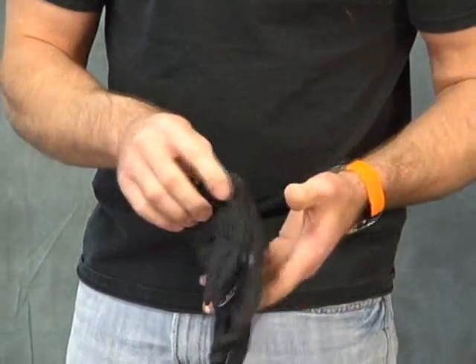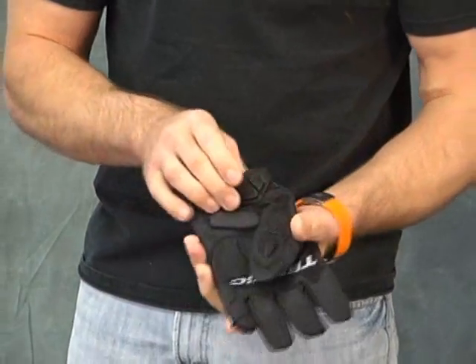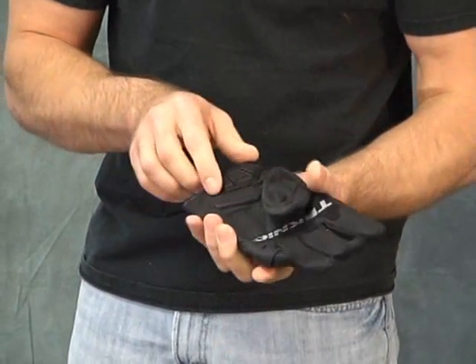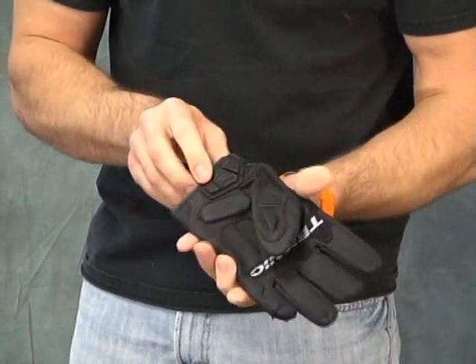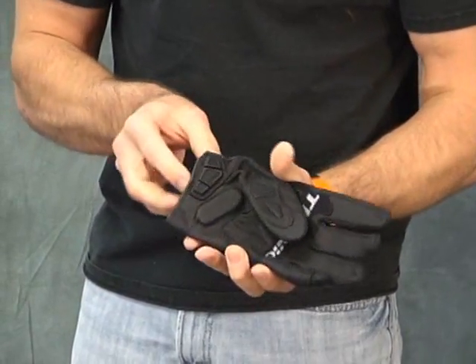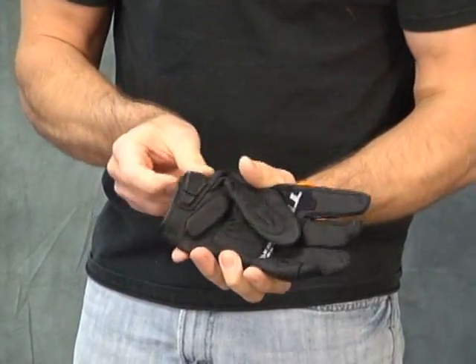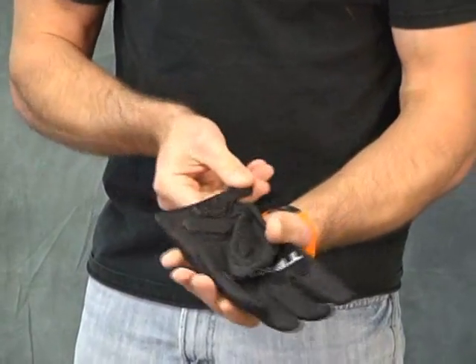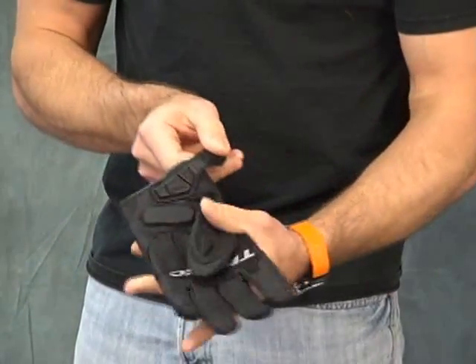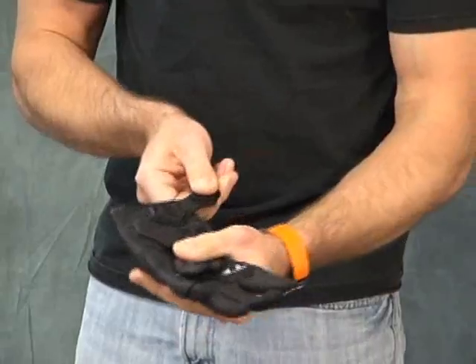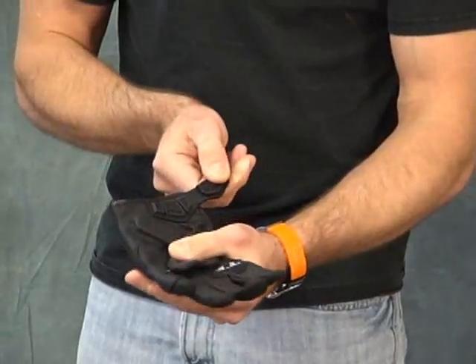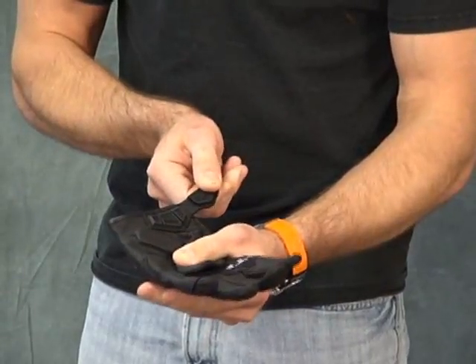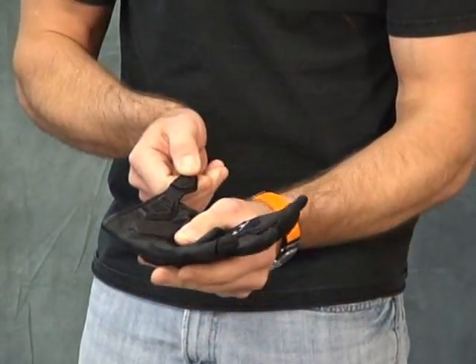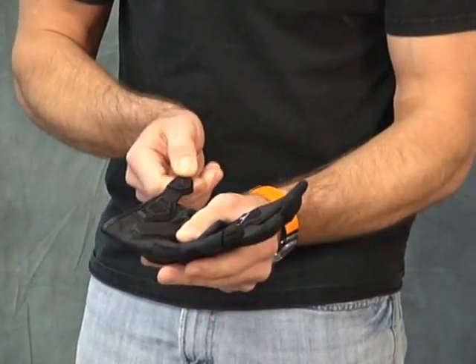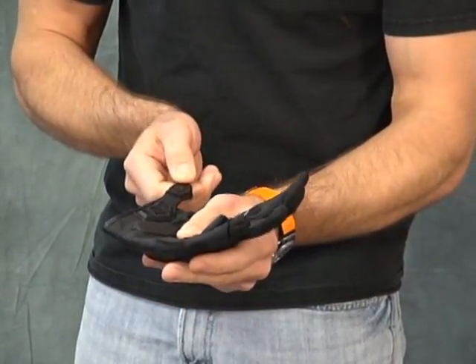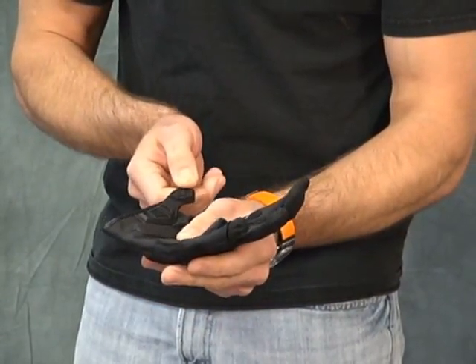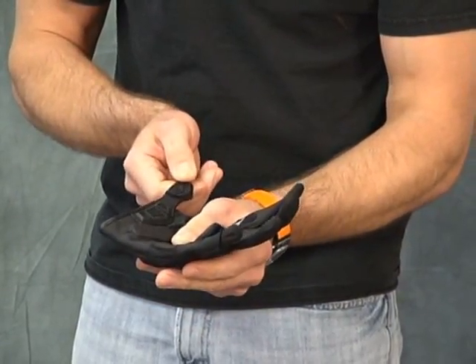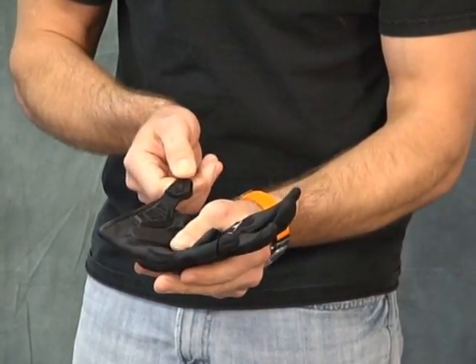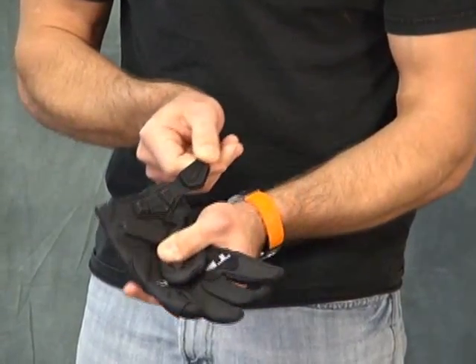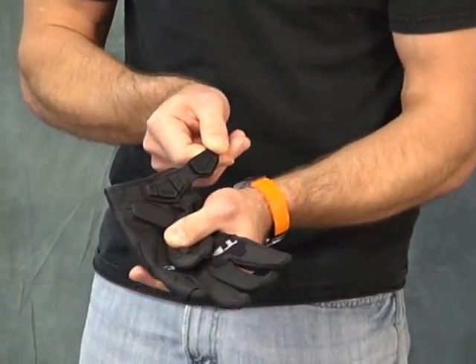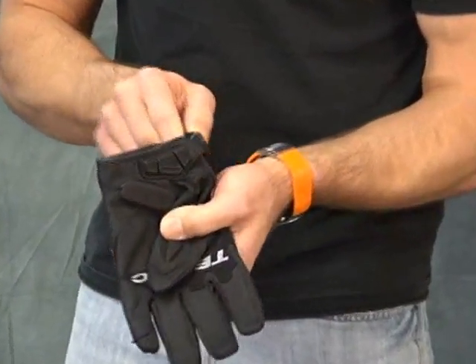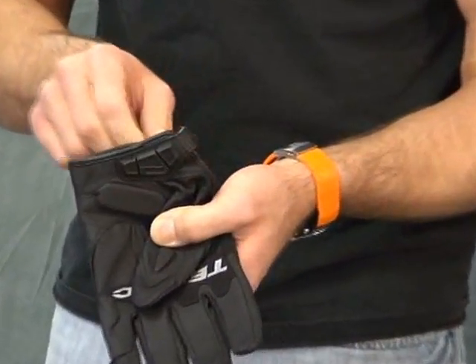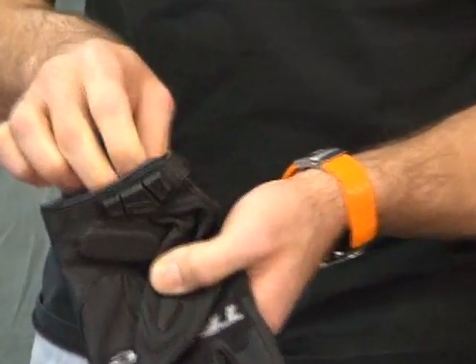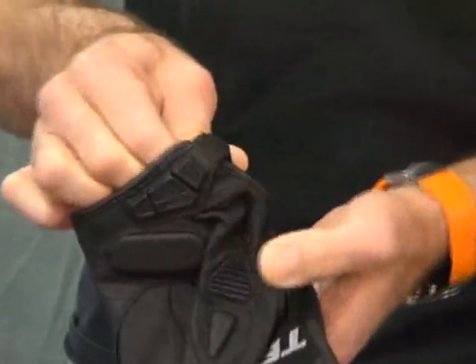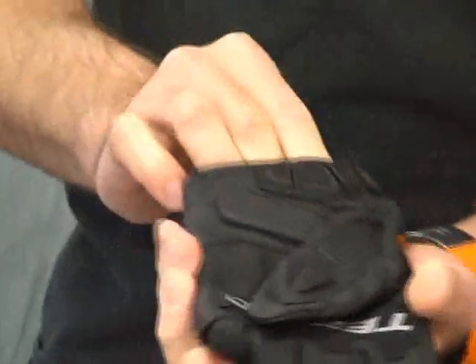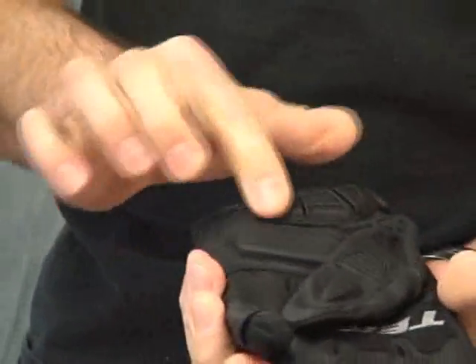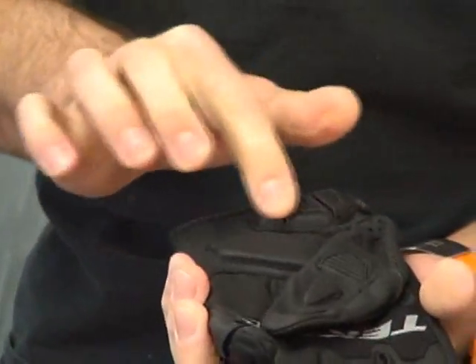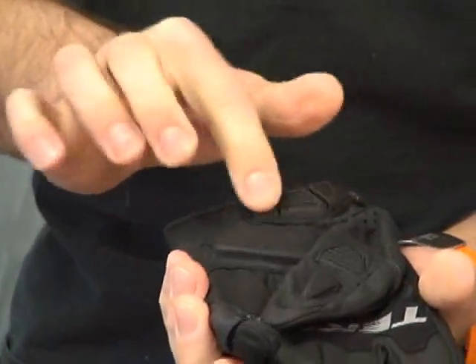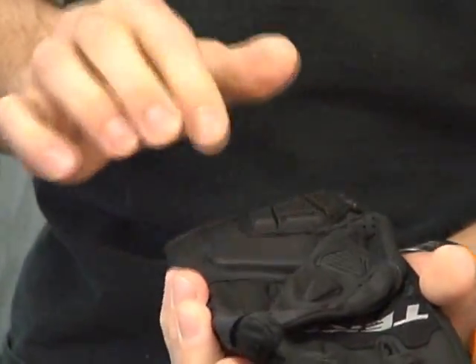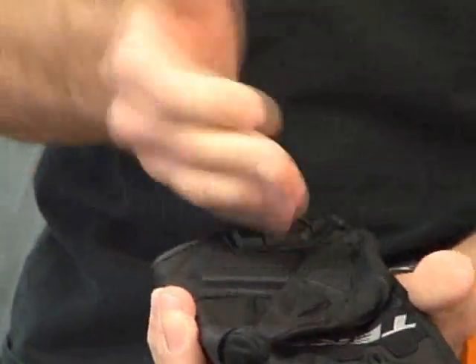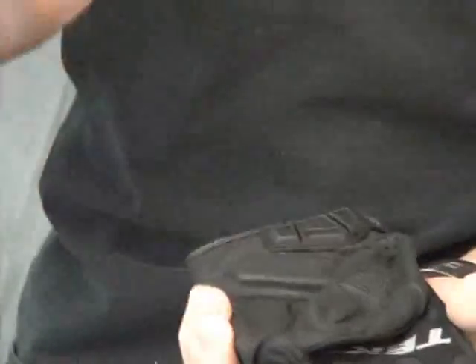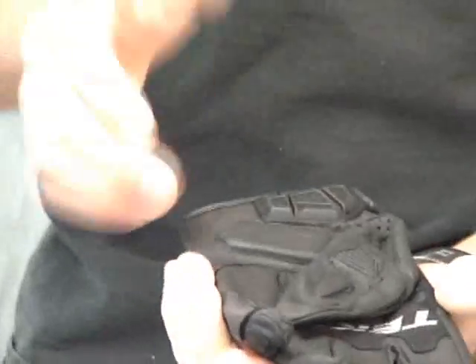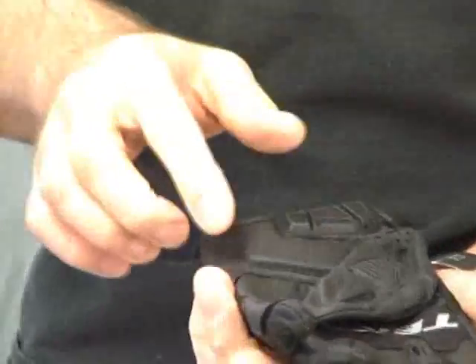Technic has added a couple of rubberized logo protective patches here. This one here acts as your wrist closure. It's kind of cantilevered because that adds a level of protection here at the palm. That's good.